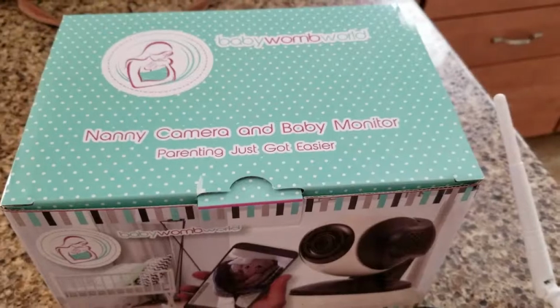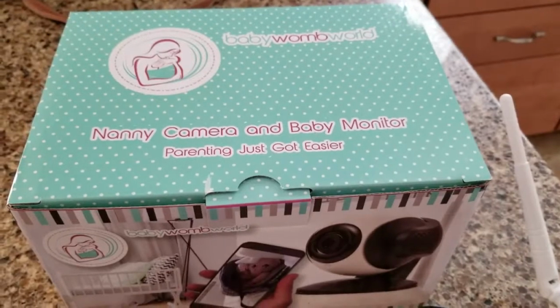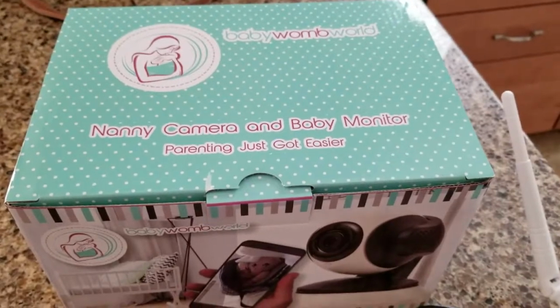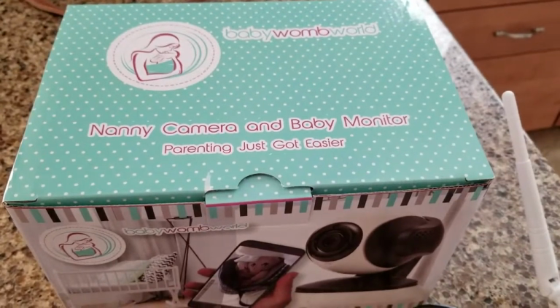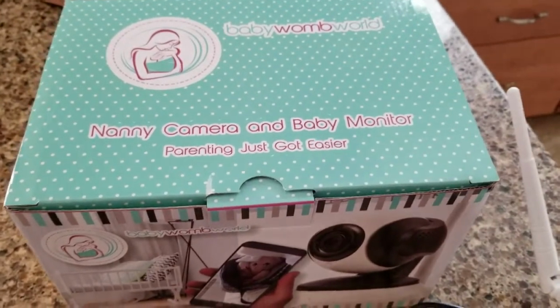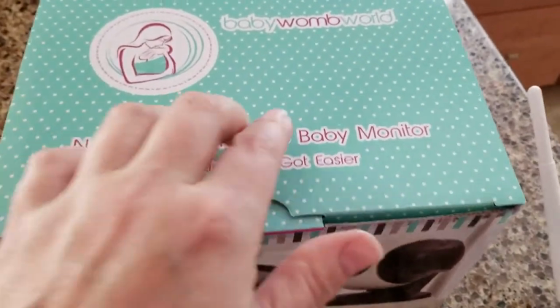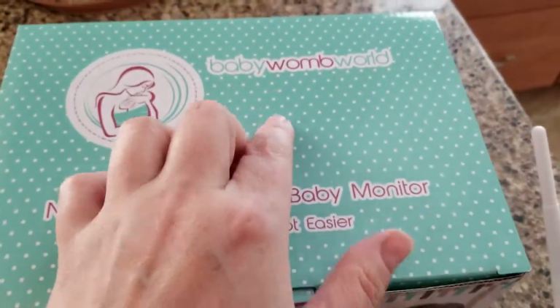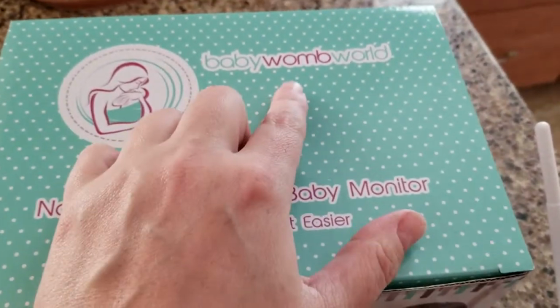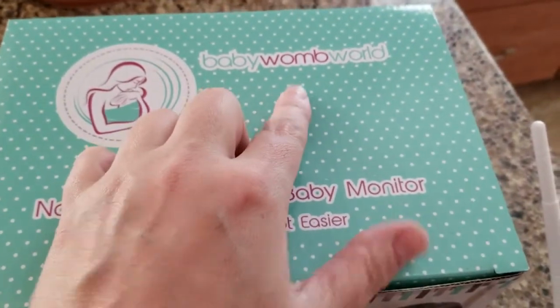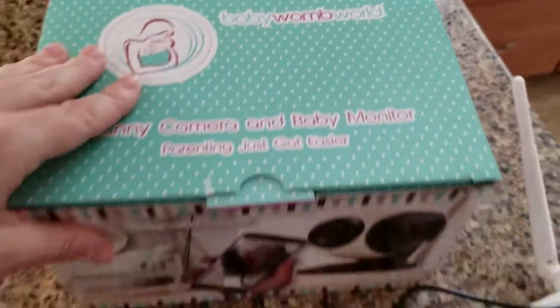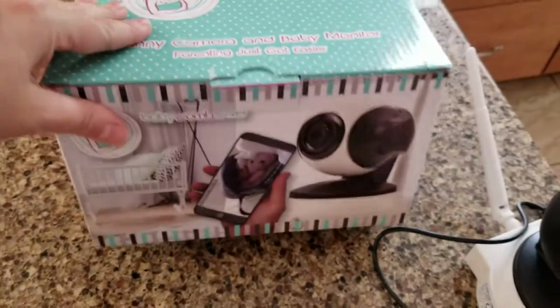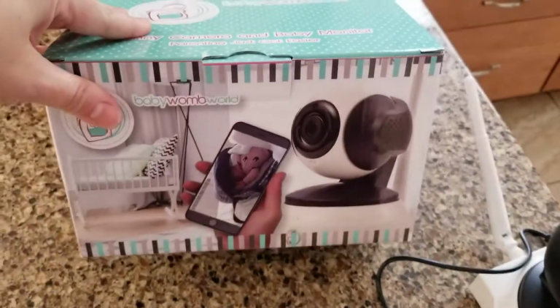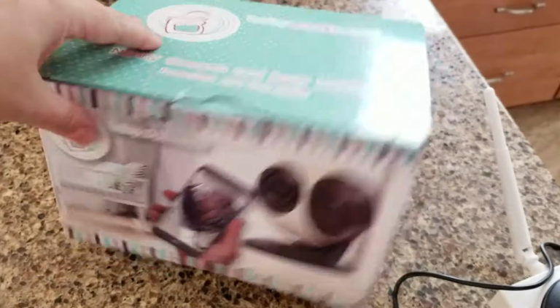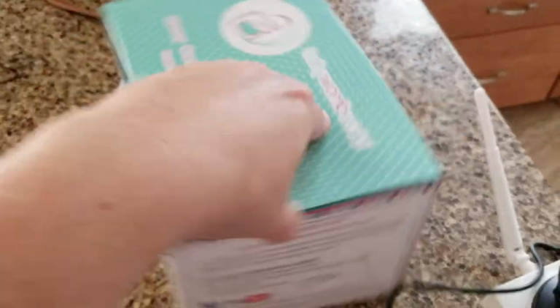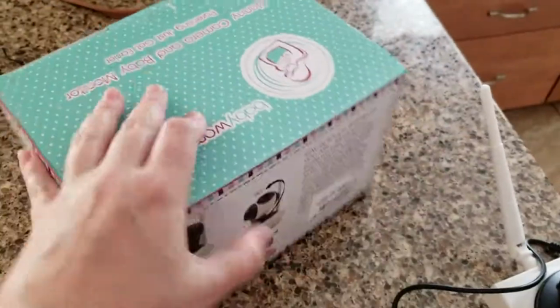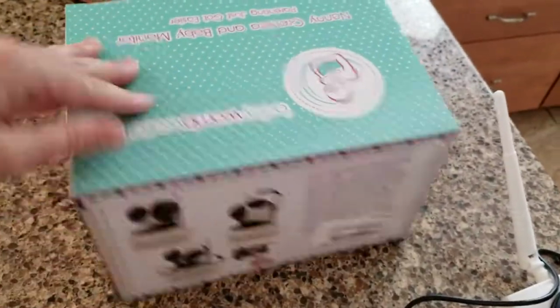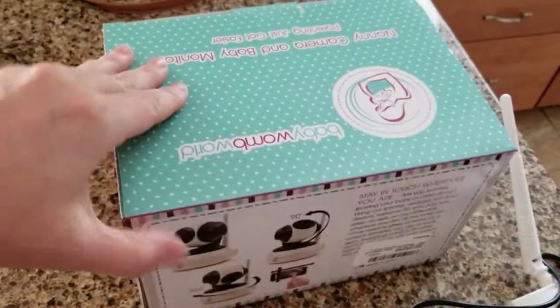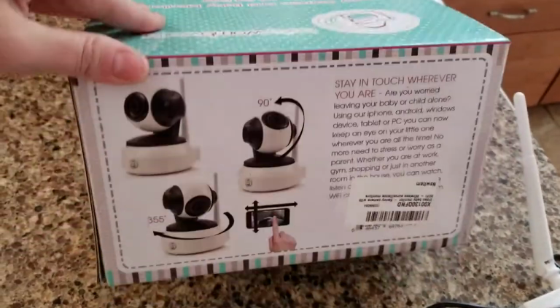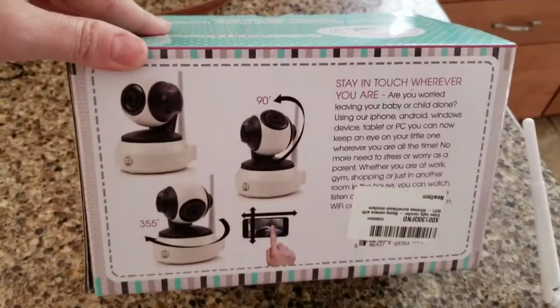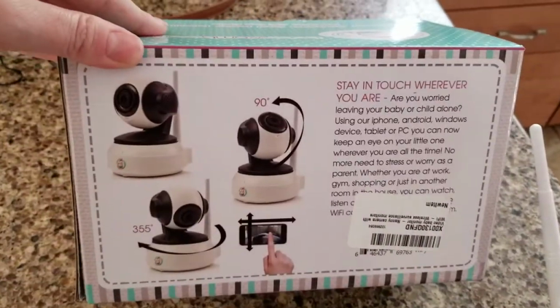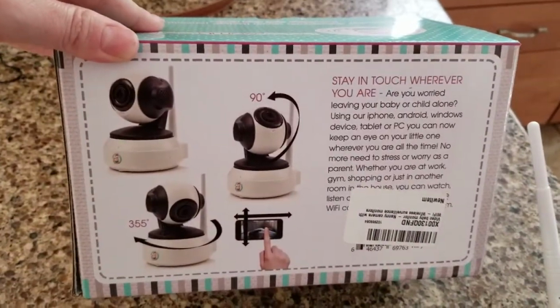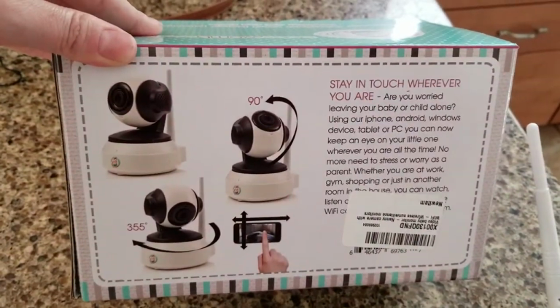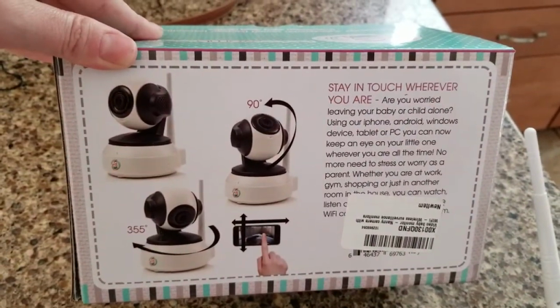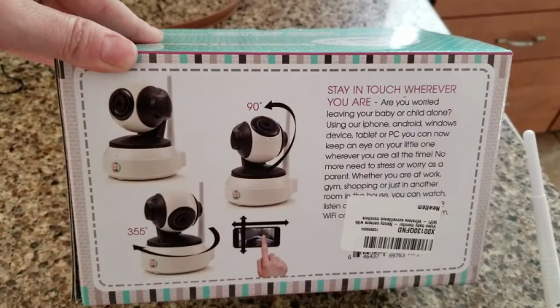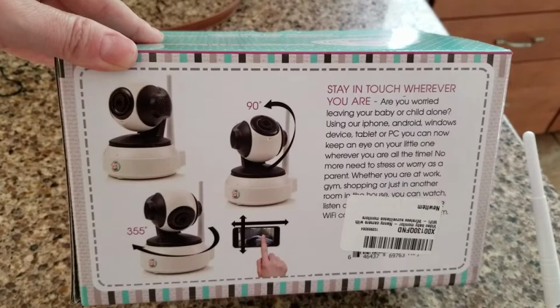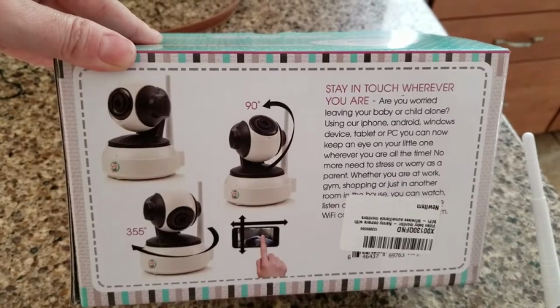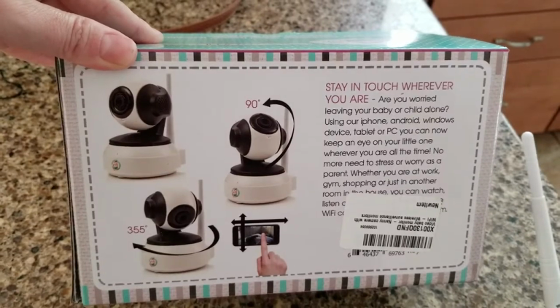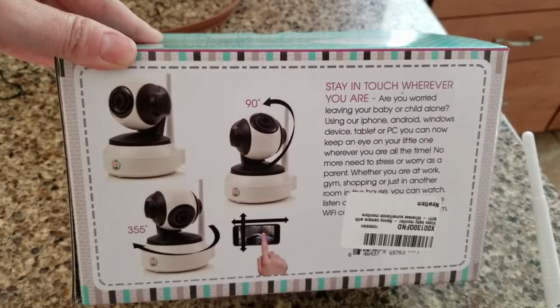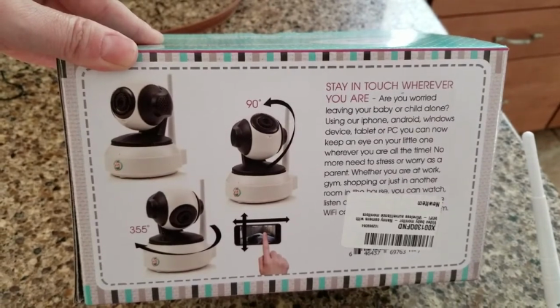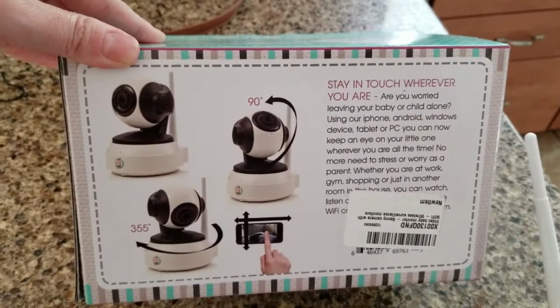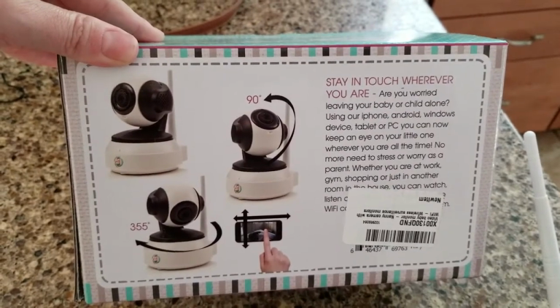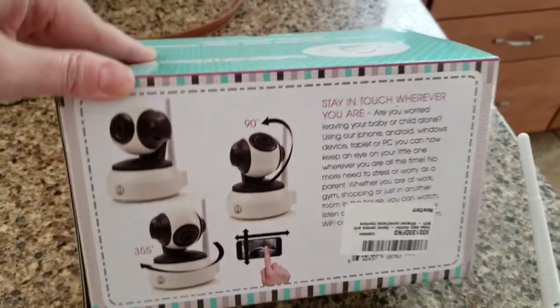This is a really cool nanny cam baby monitor by Baby Womb World. It rotates 360 degrees all the way around, which is great.